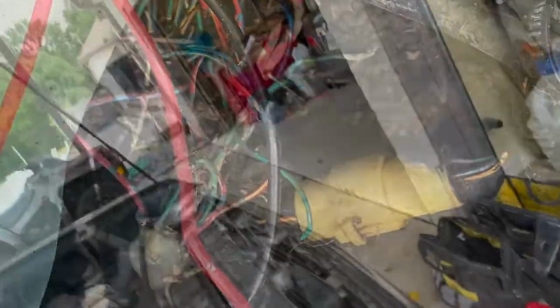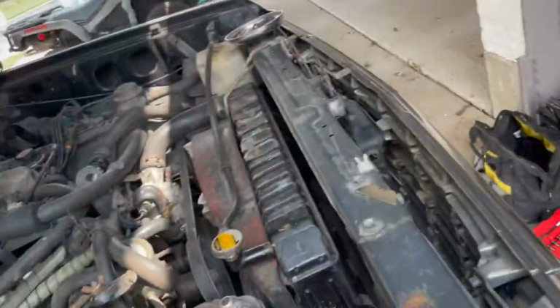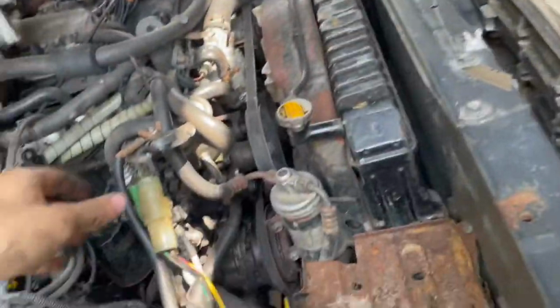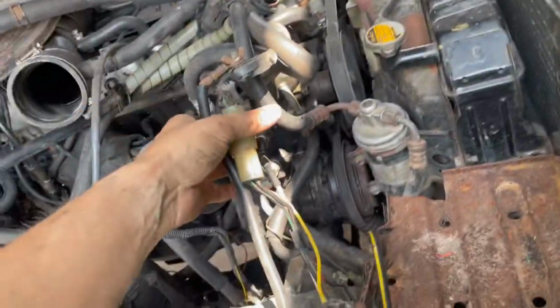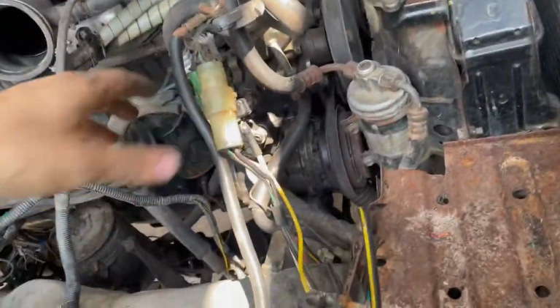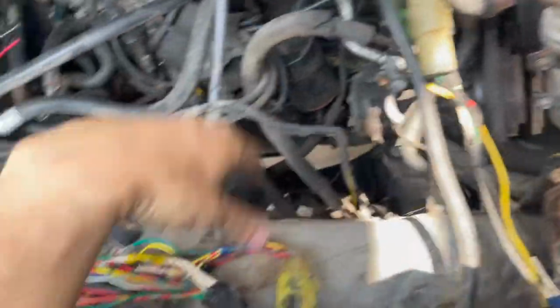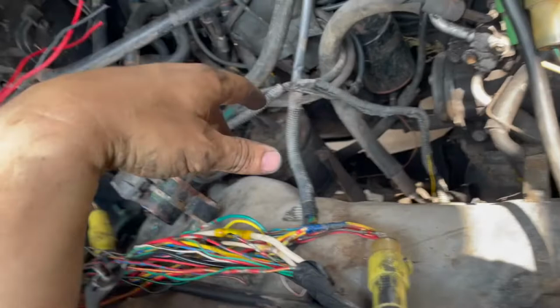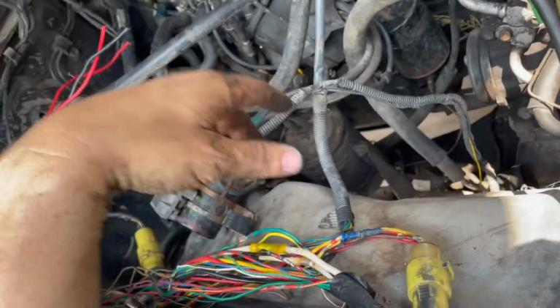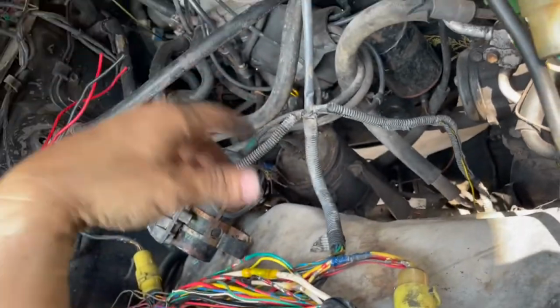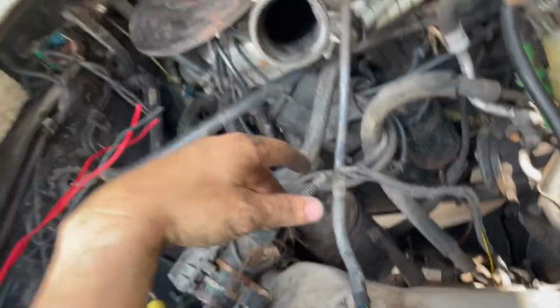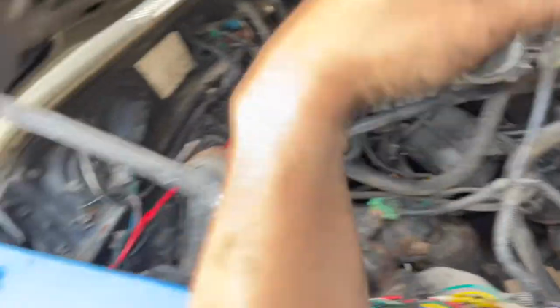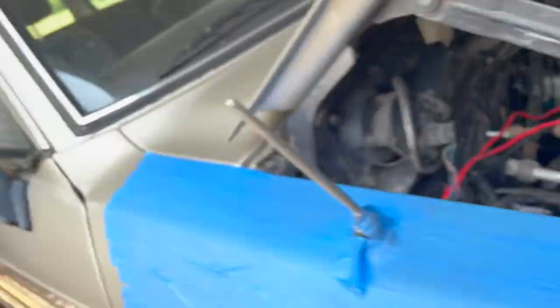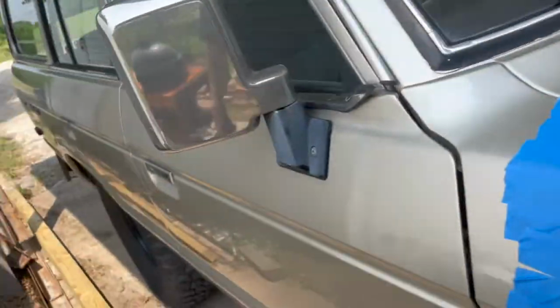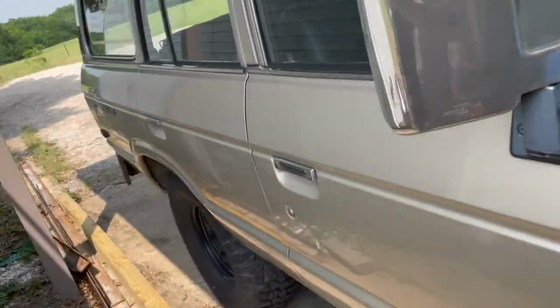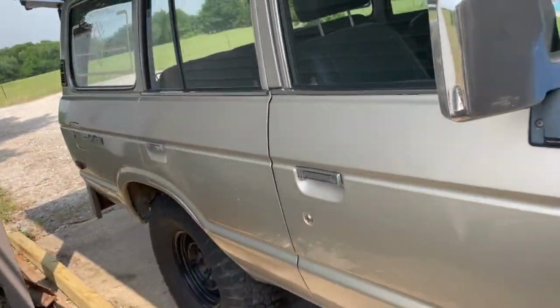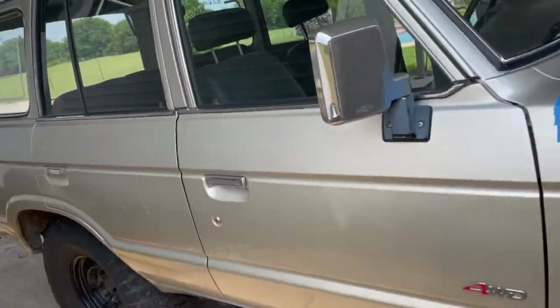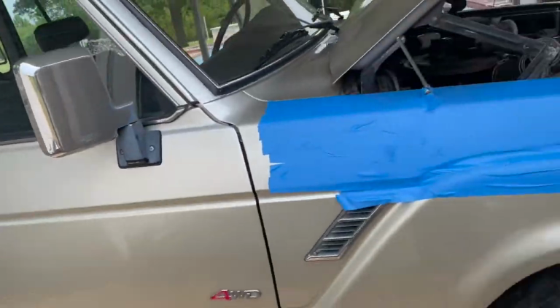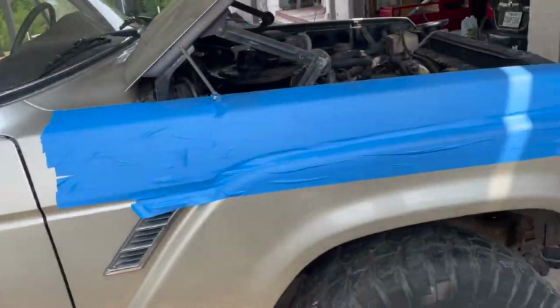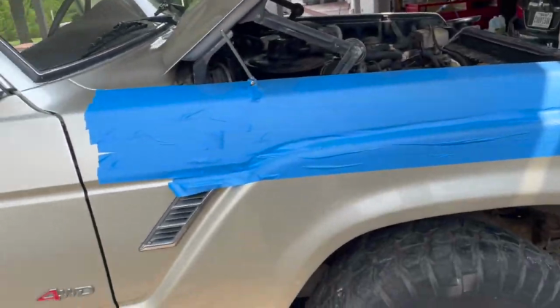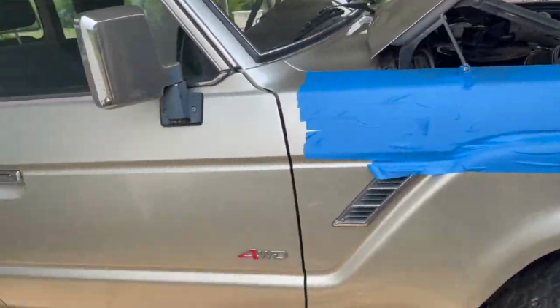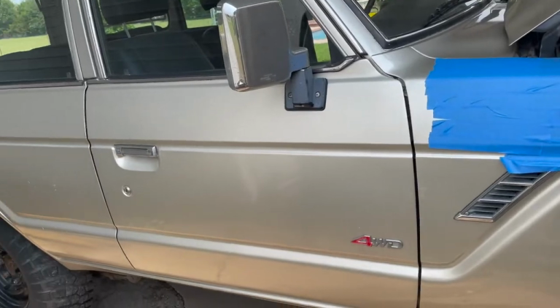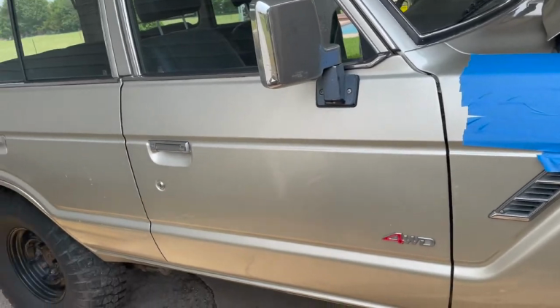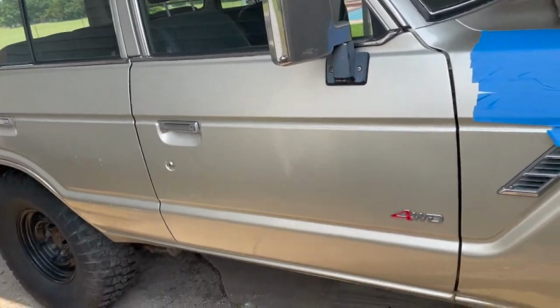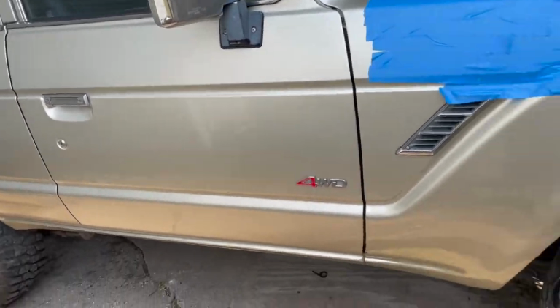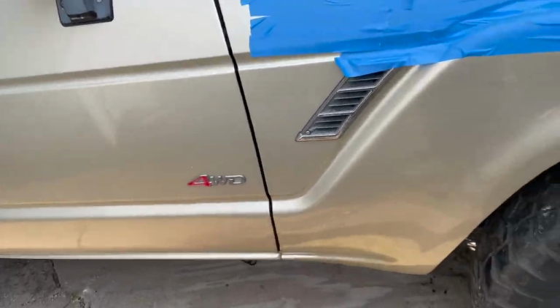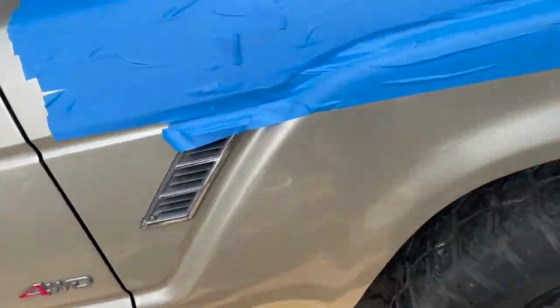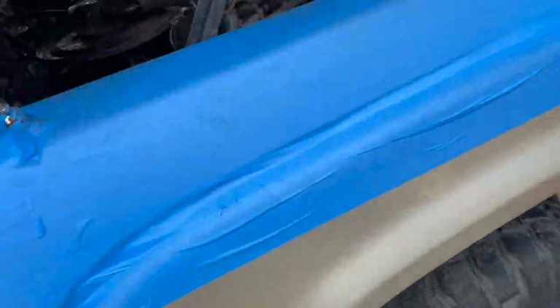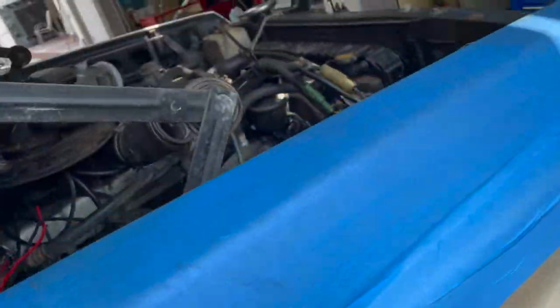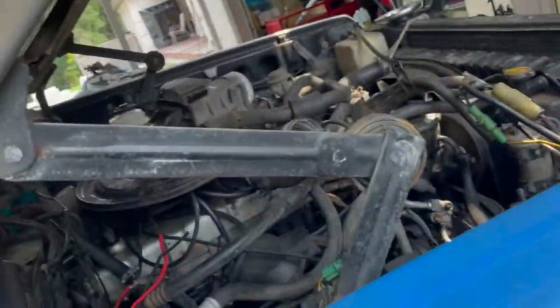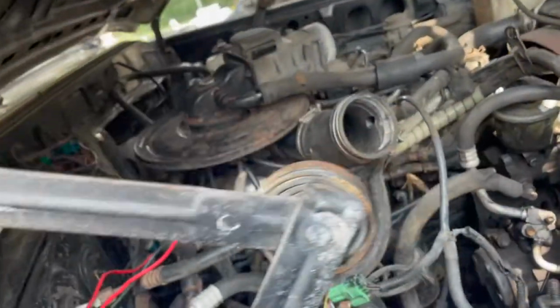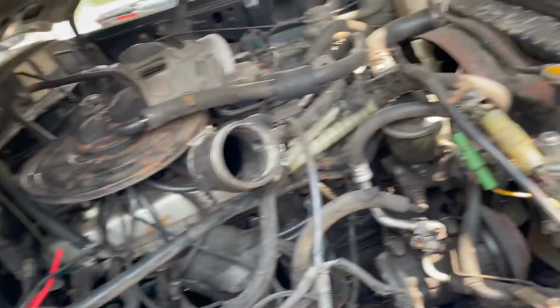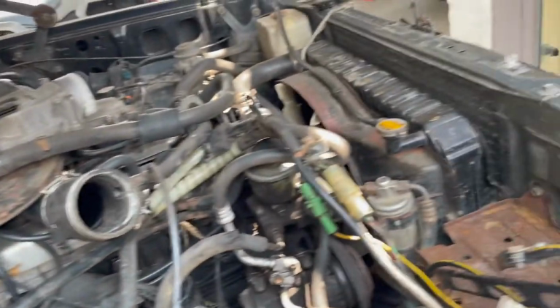Alright folks, we got ourselves a 1988 Land Cruiser. Awesome truck. It's got a few little spots, but overall it's a good driver quality — good solid truck. Stay tuned and let's see if we can get it running.